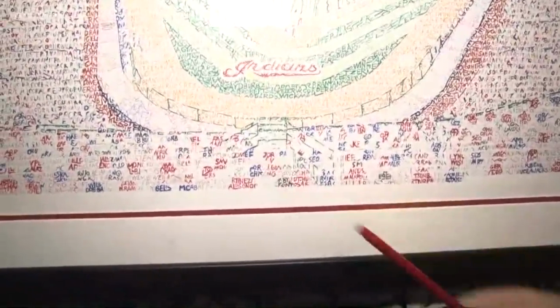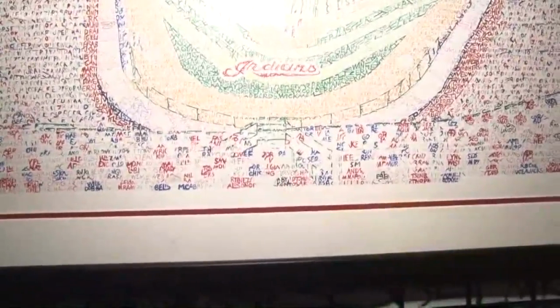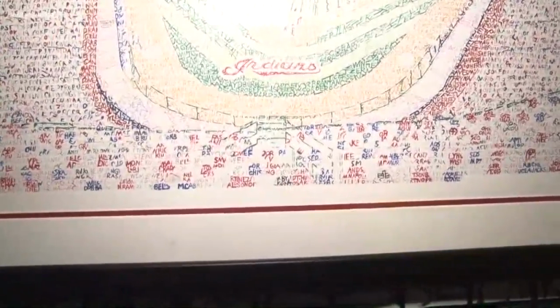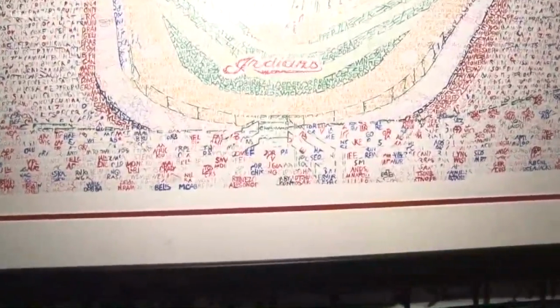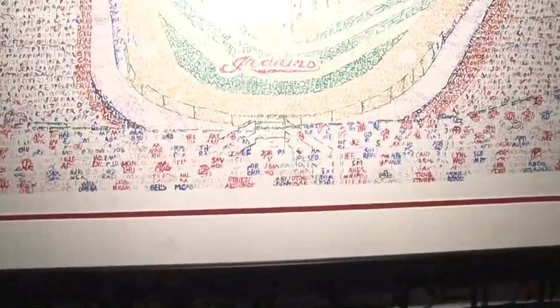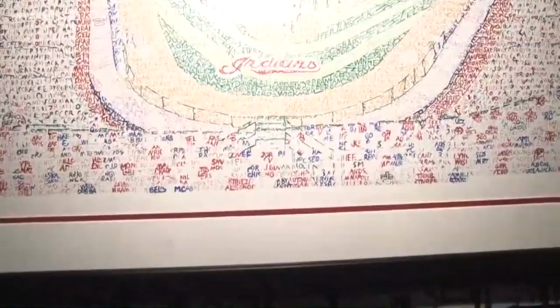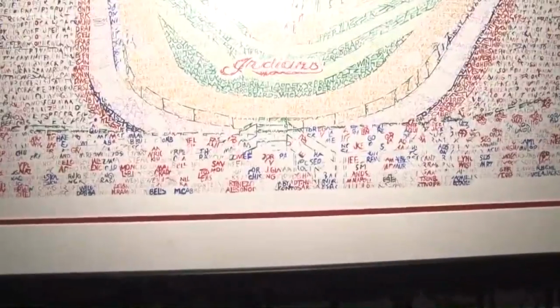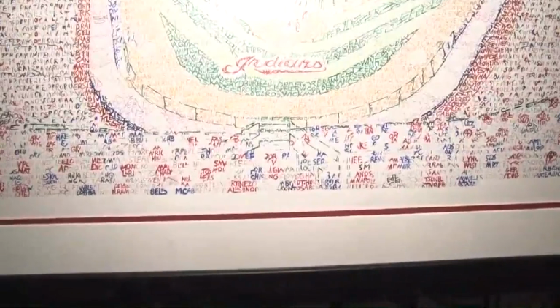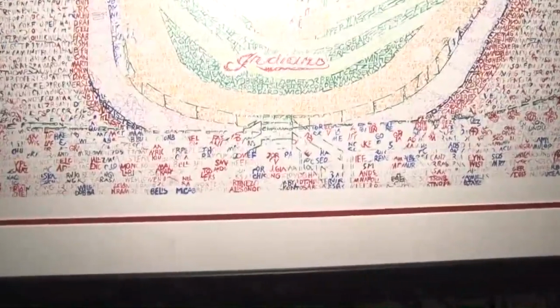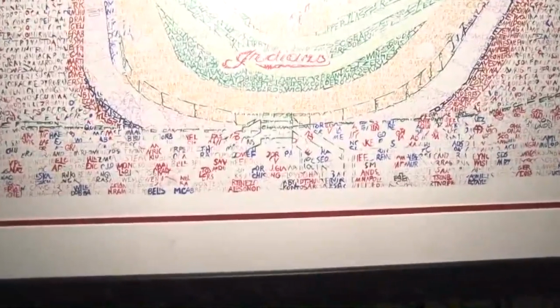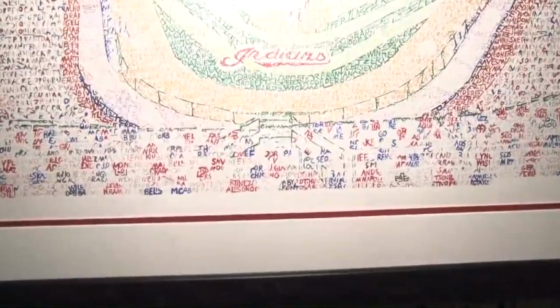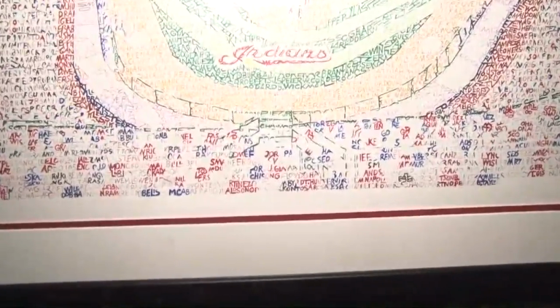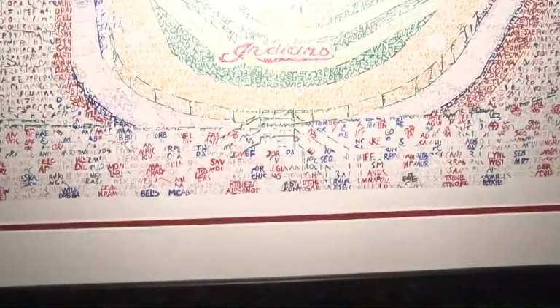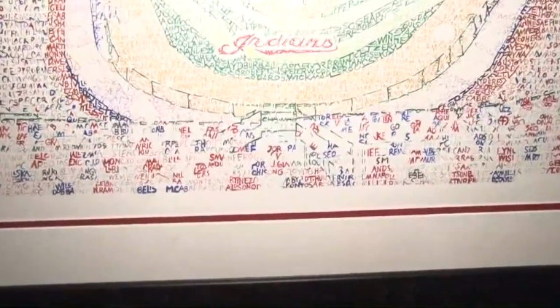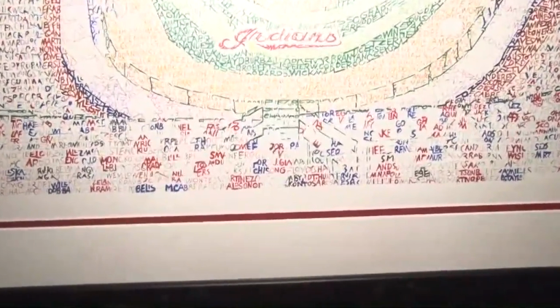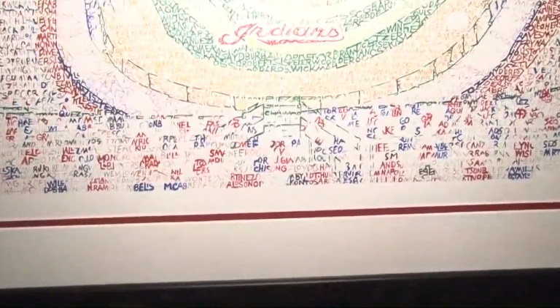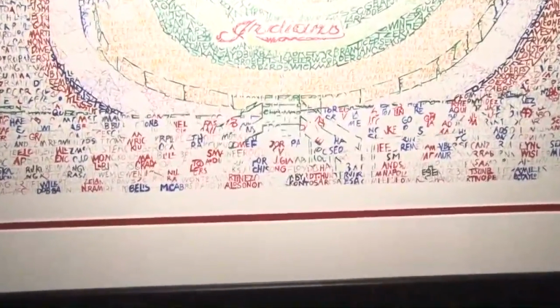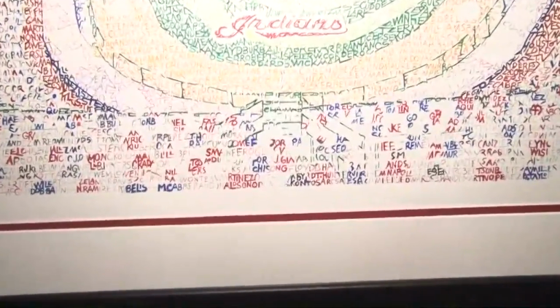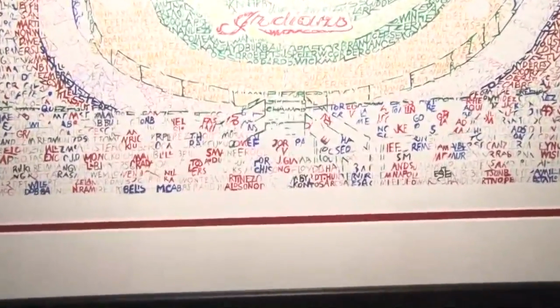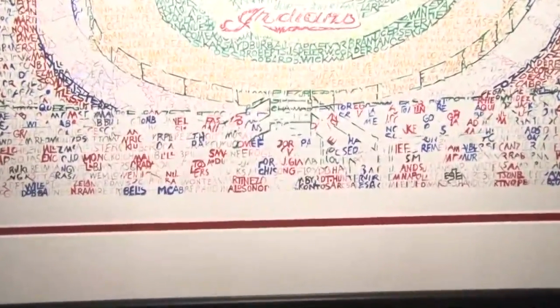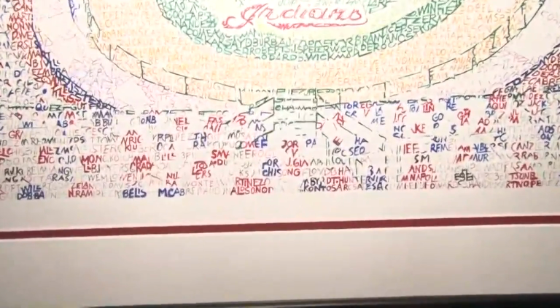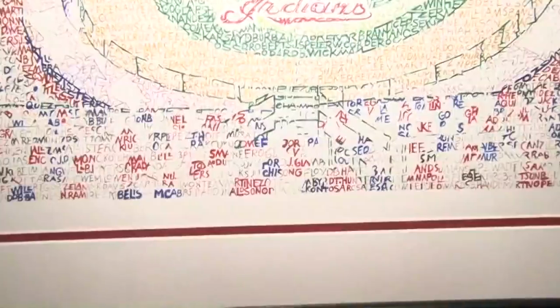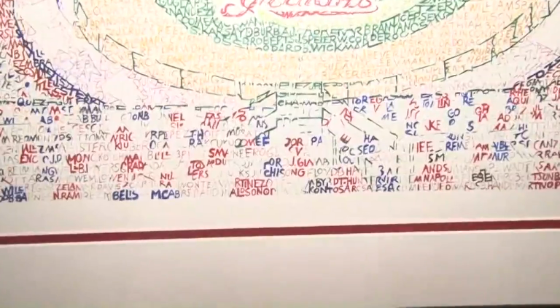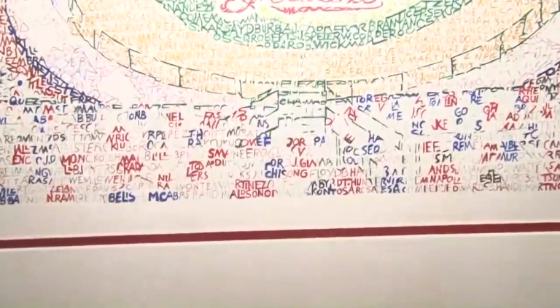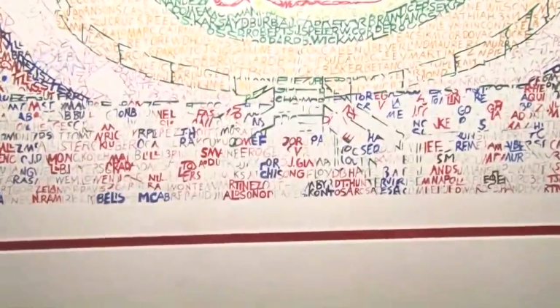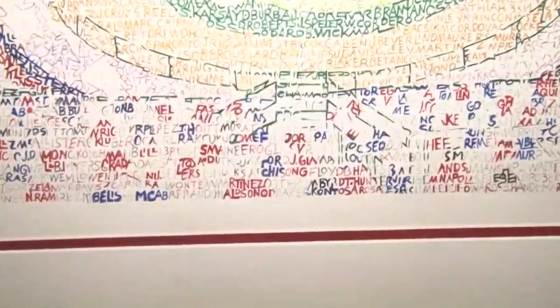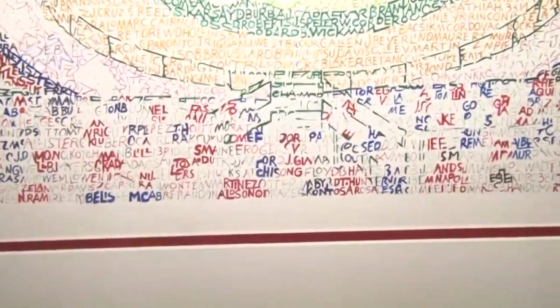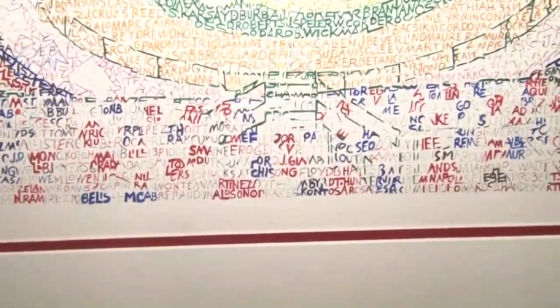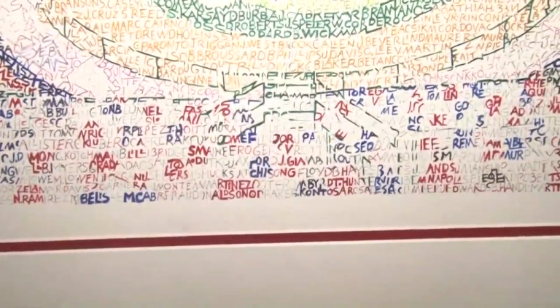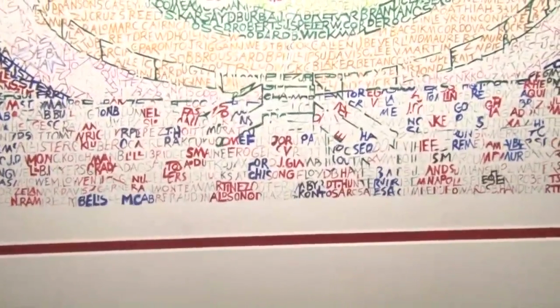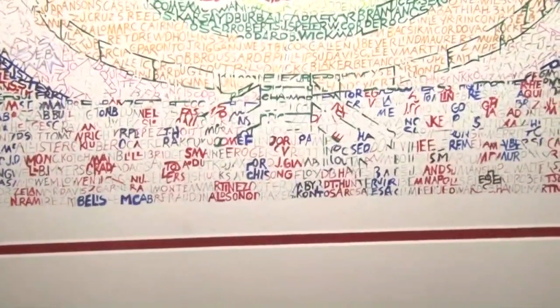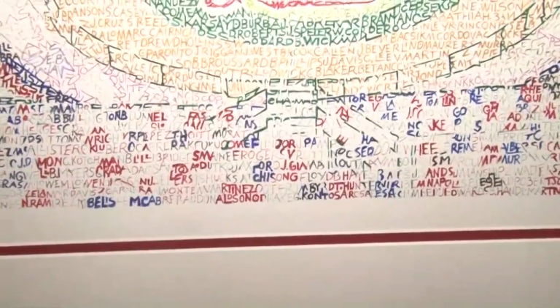Tell me how long and how you got into this — this is pretty incredible. How many names did you say? There are 1,875 Indians to create Jacobs Field. Wow, that's incredible.